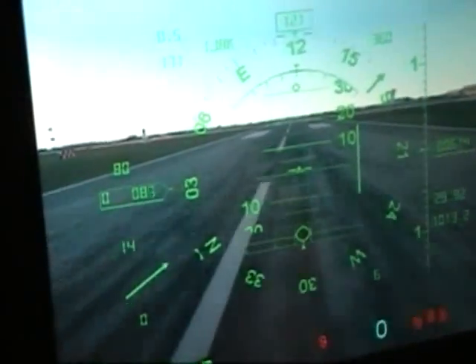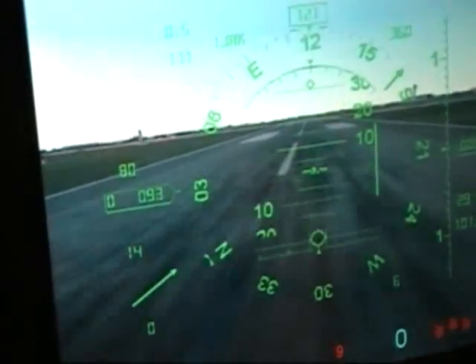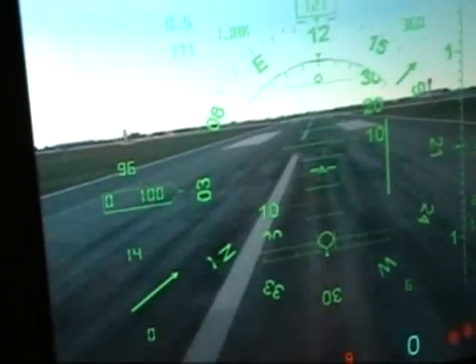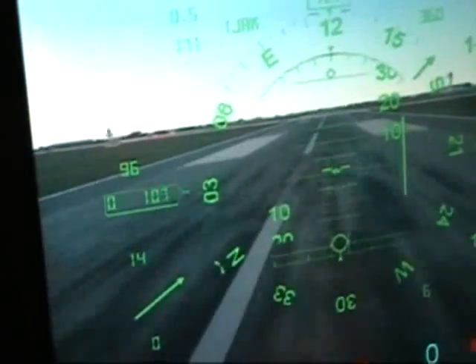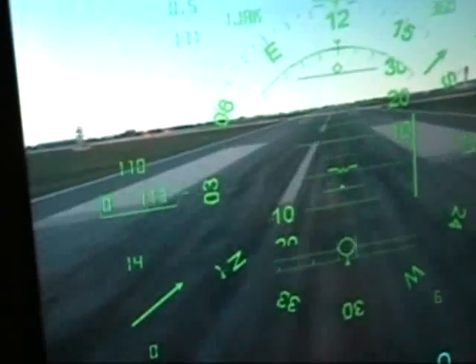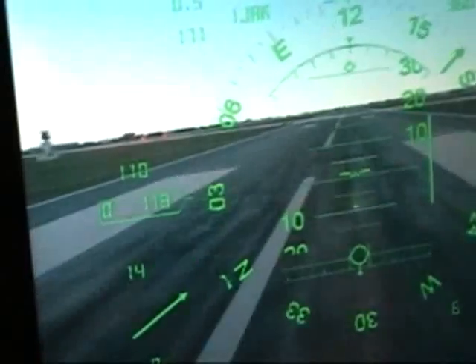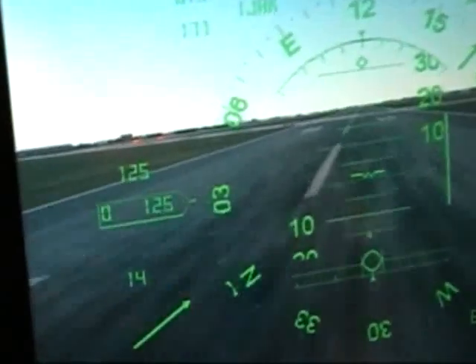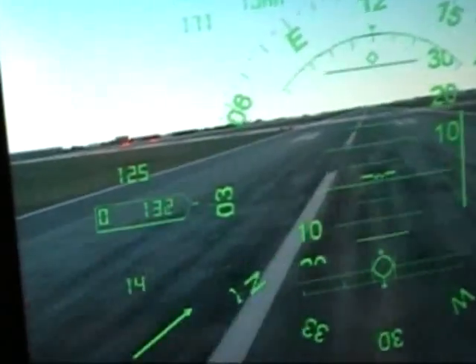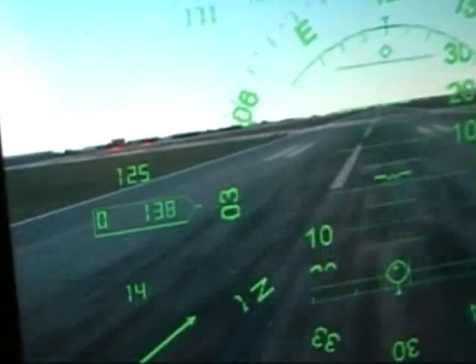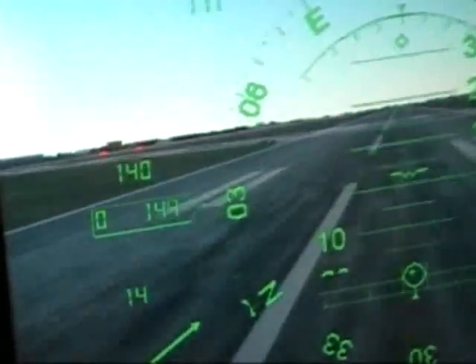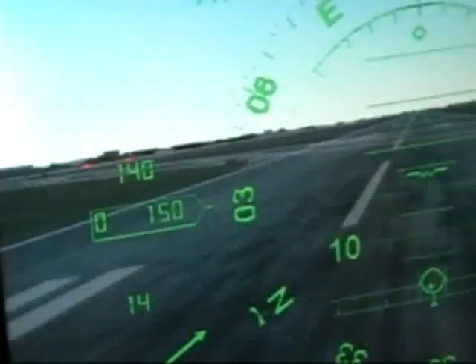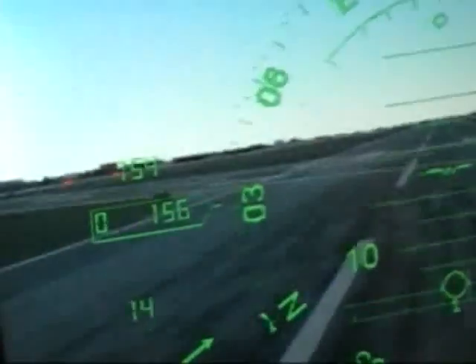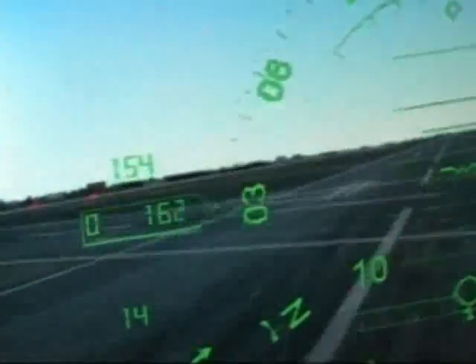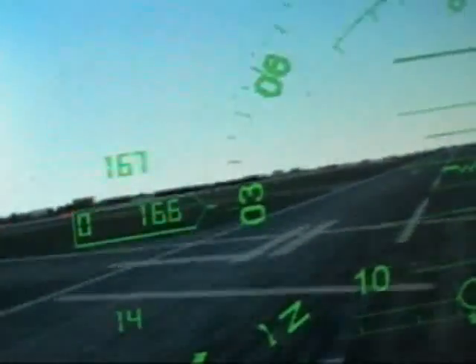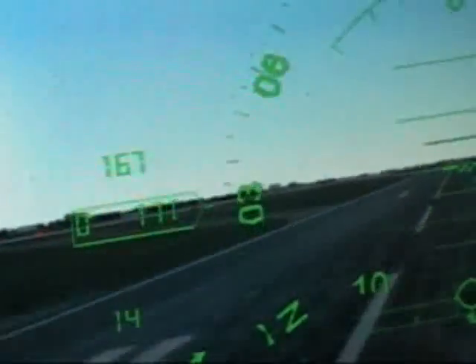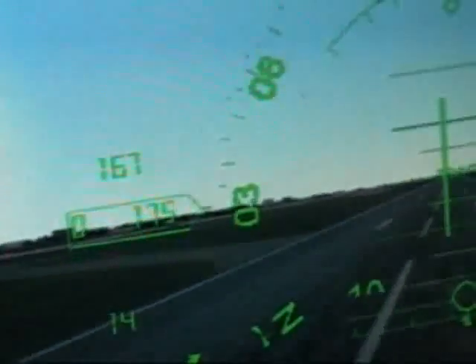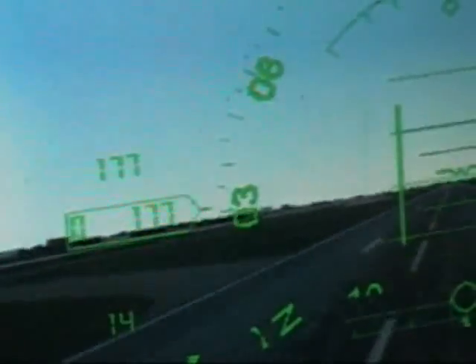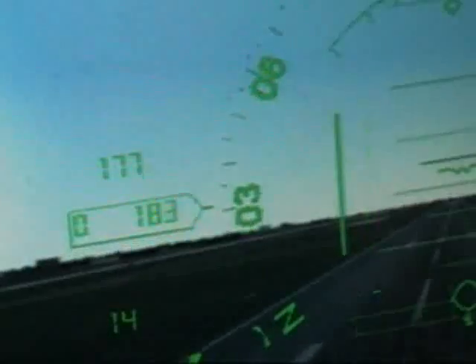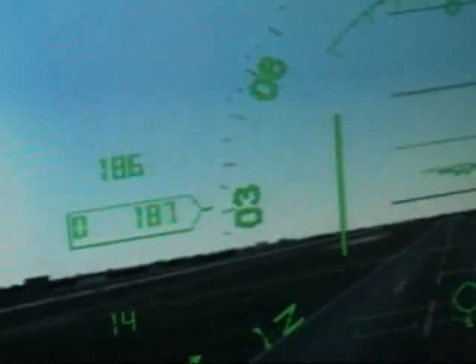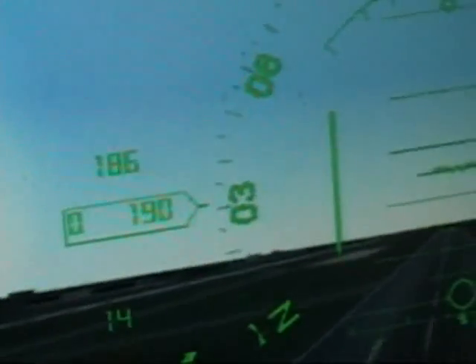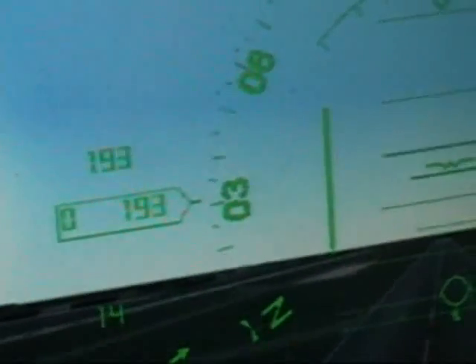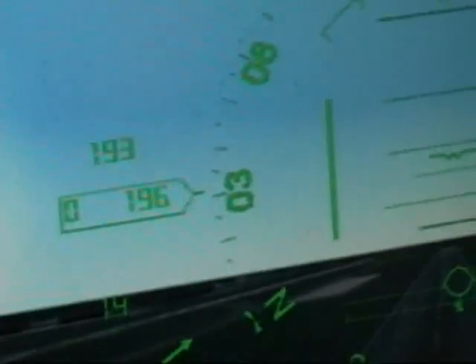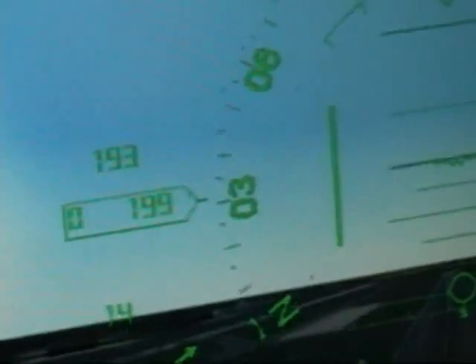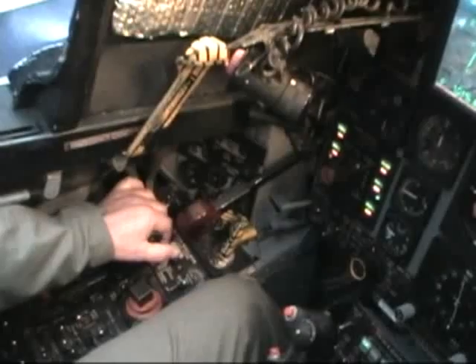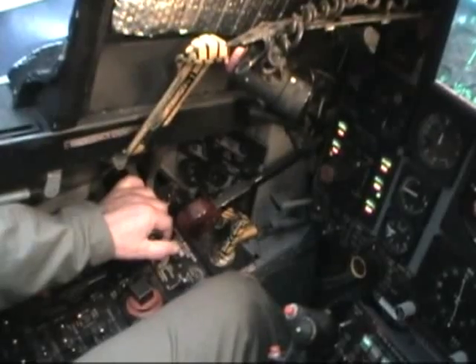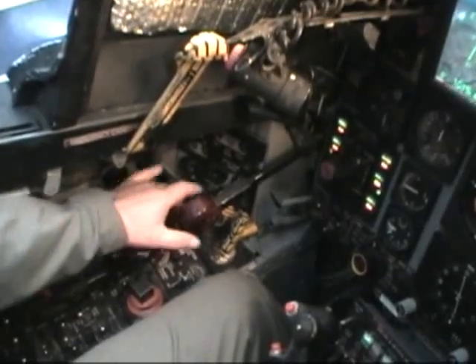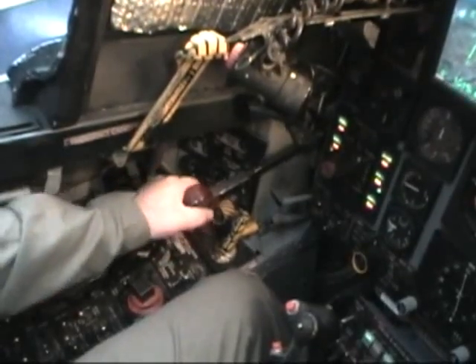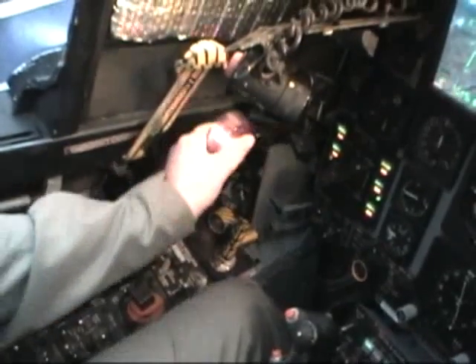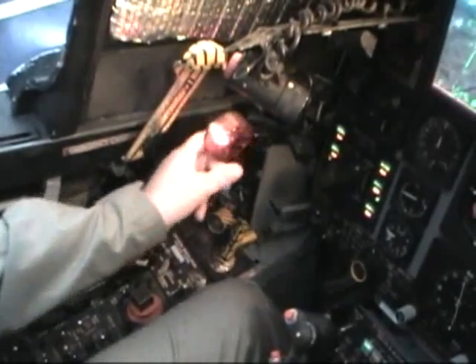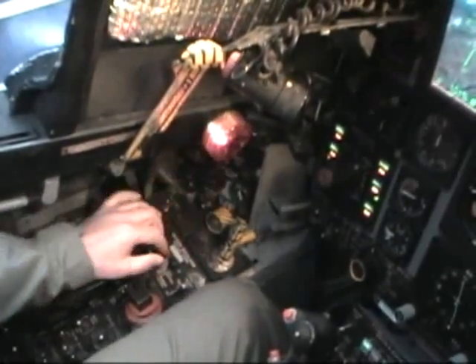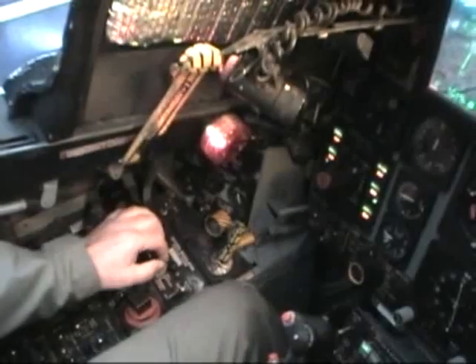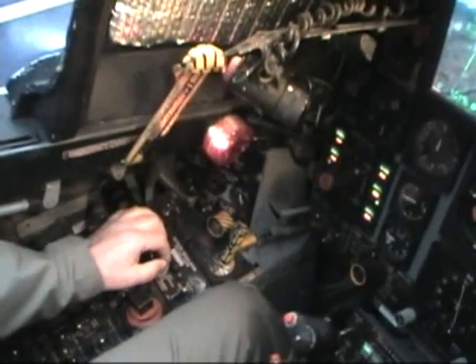The numbers inside the box on the left side of the screen is your airspeed indicator. Before reaching 250 miles an hour, you need to retract the landing gear by placing the landing gear handle in the up position.